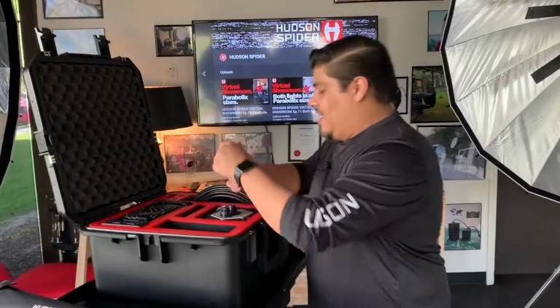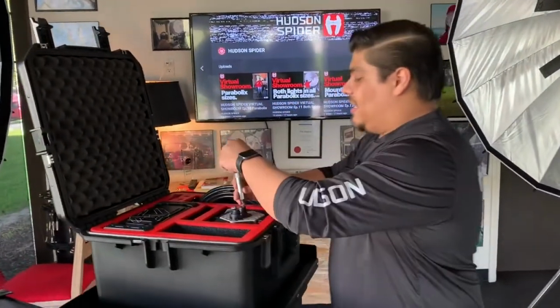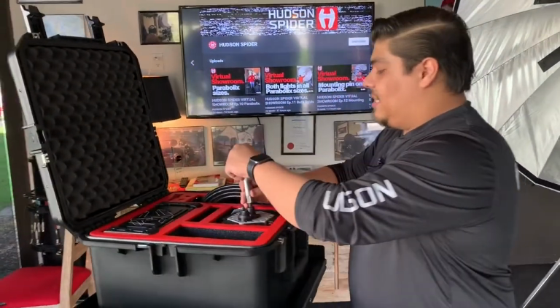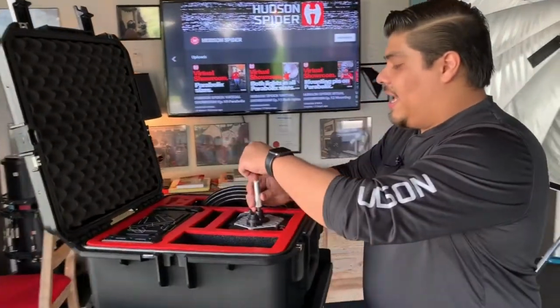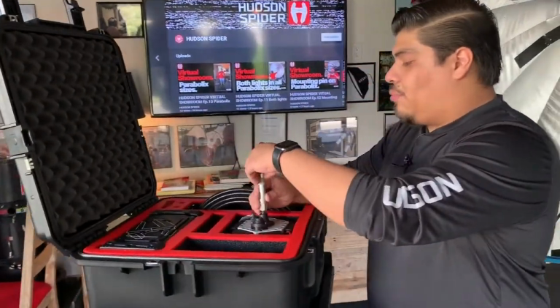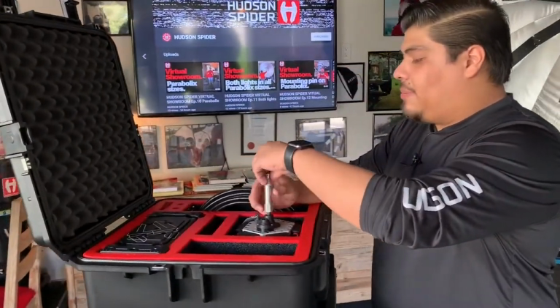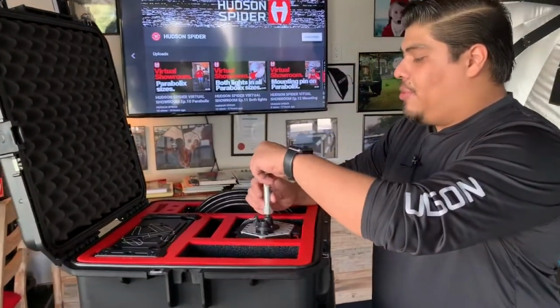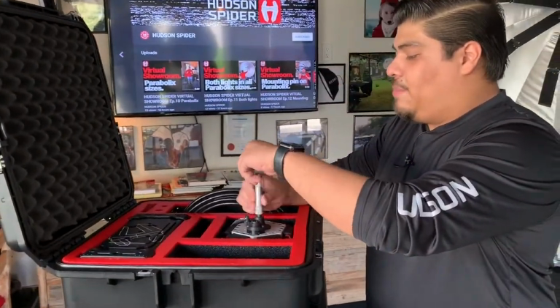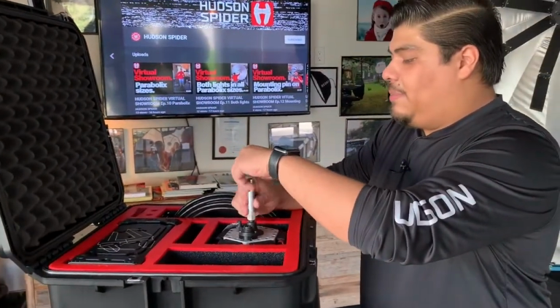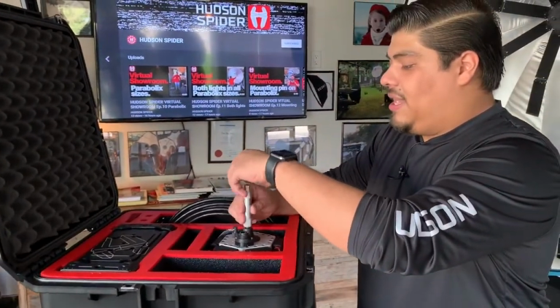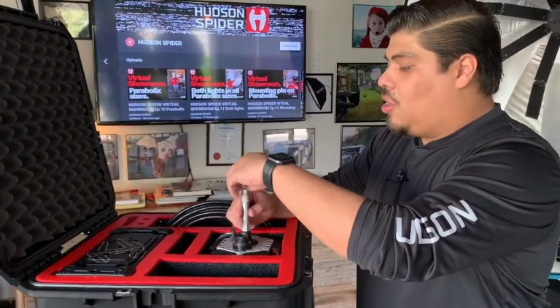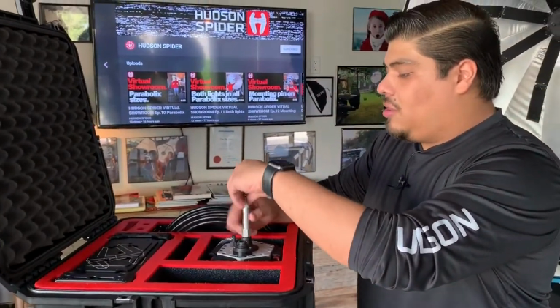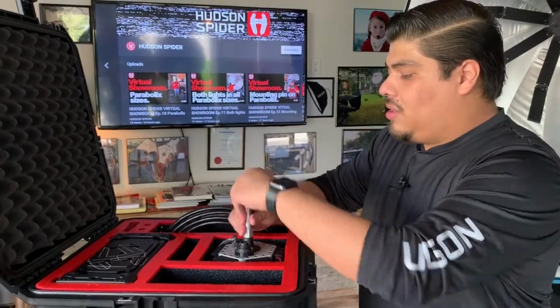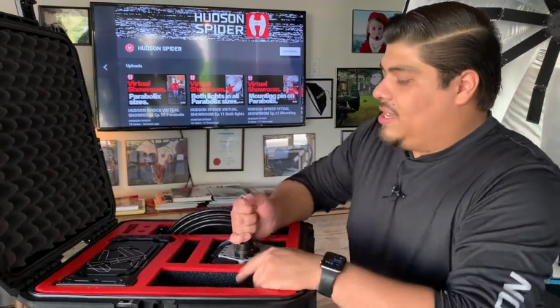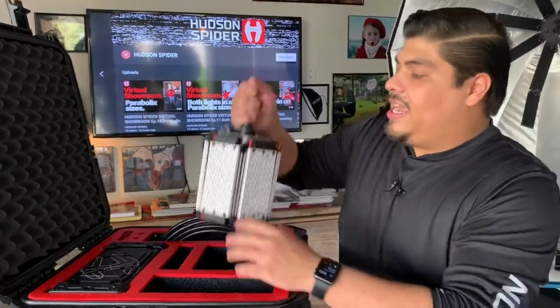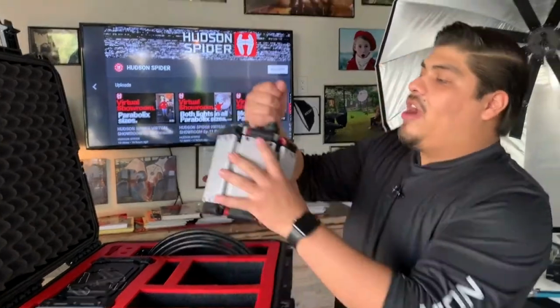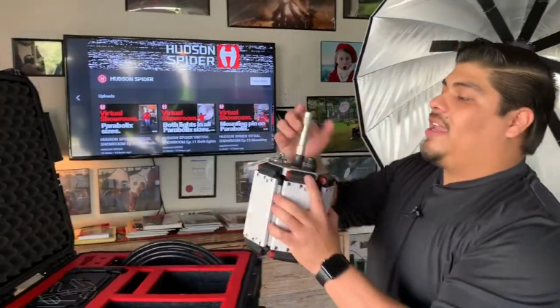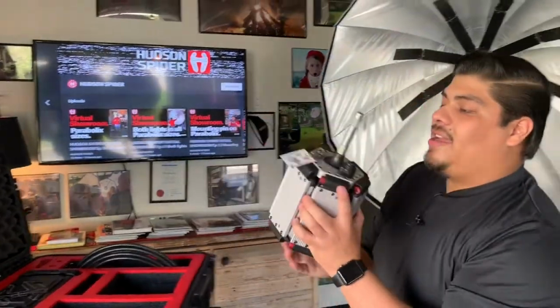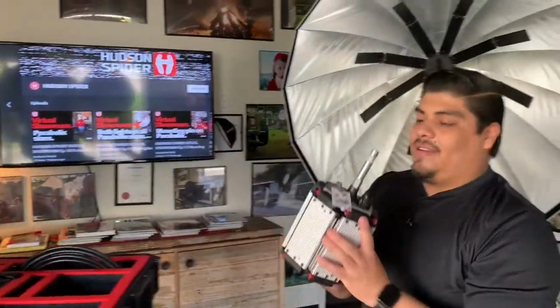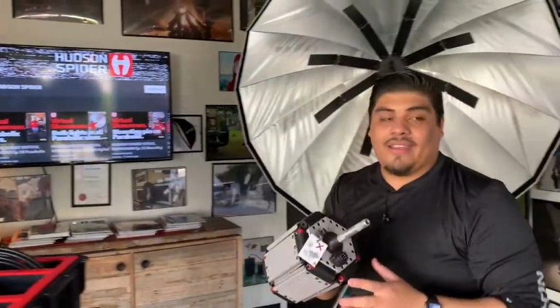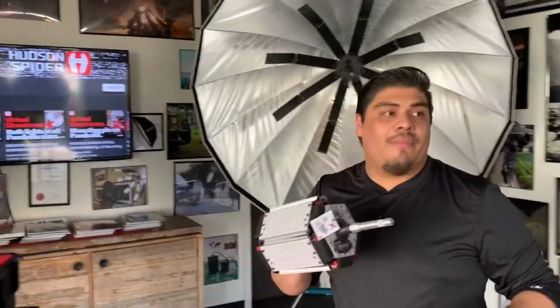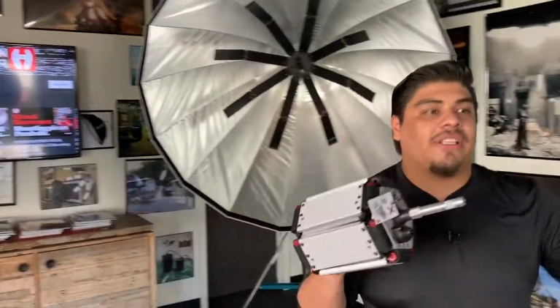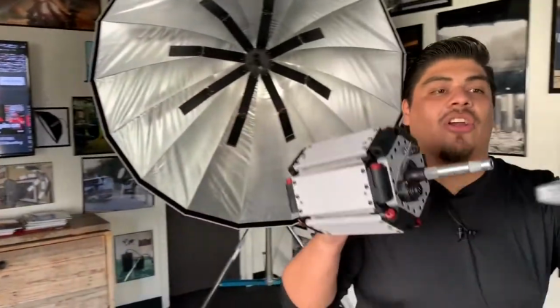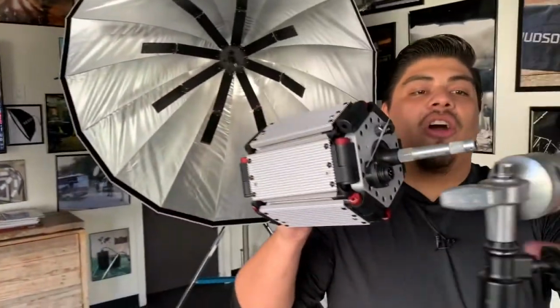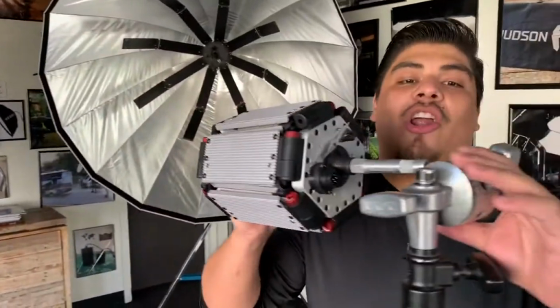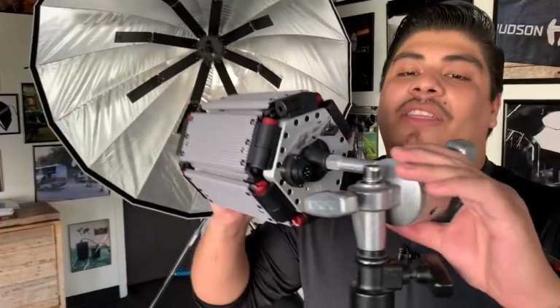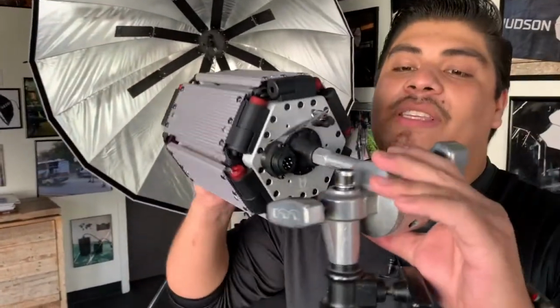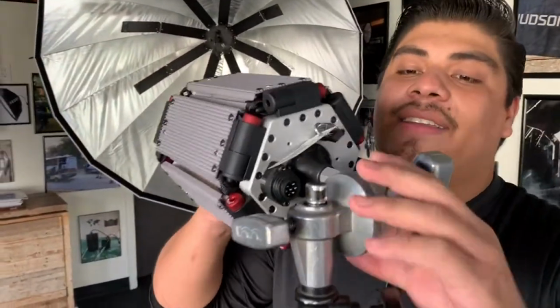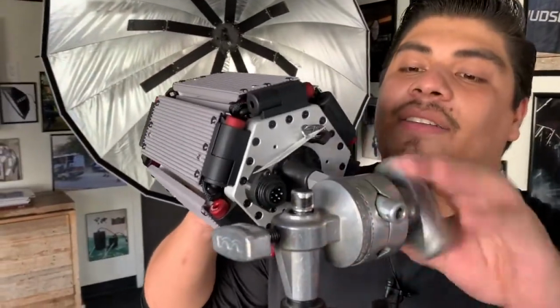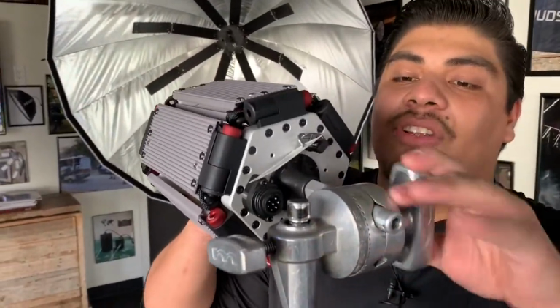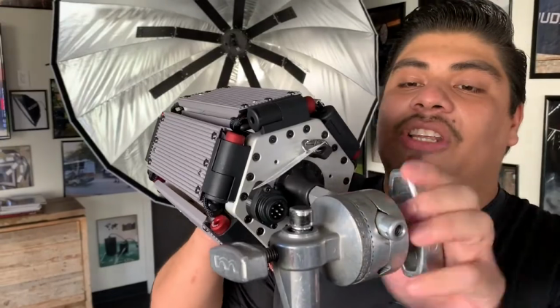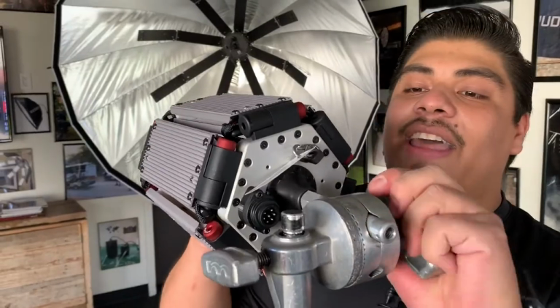Let's get this light prepped by putting the baby pin on, taking her out of the kit and mounting her on our Matthew stand just like that.